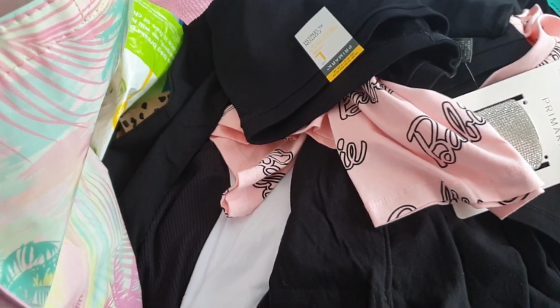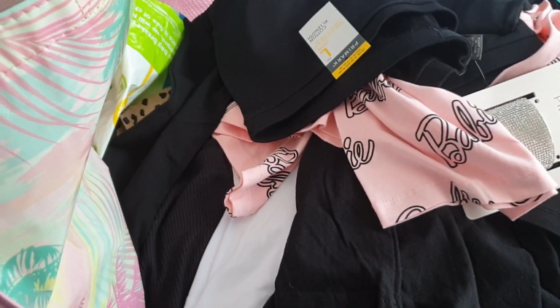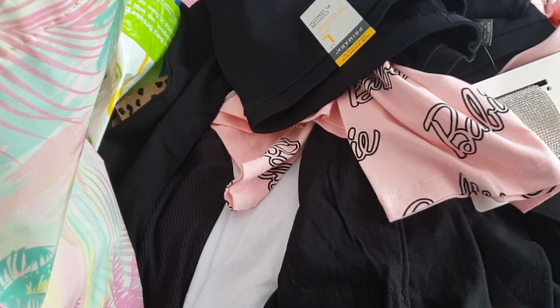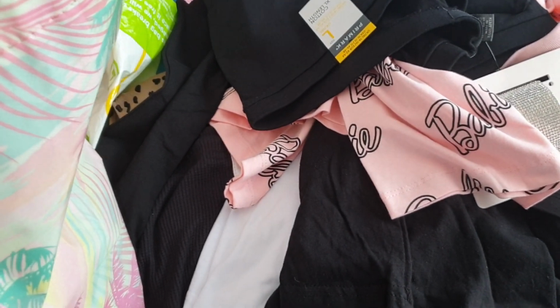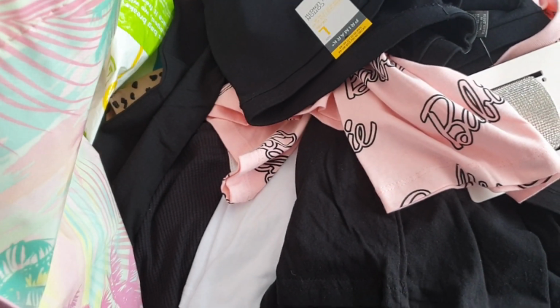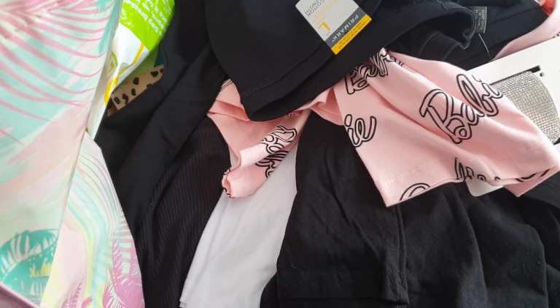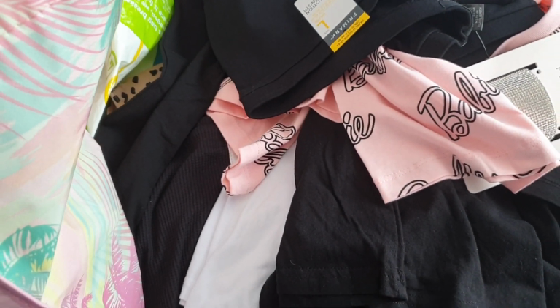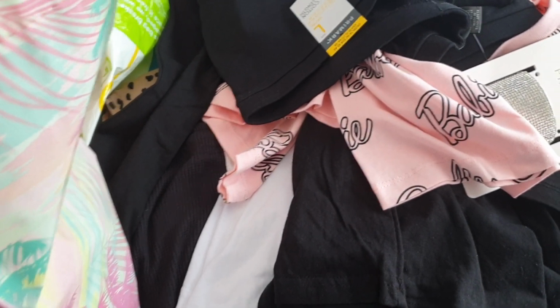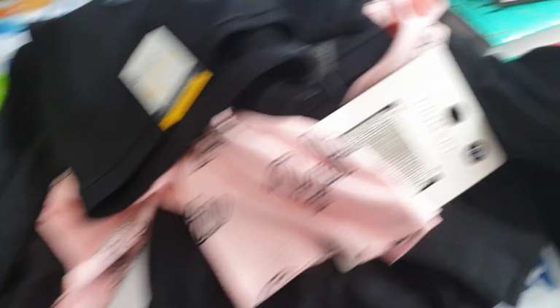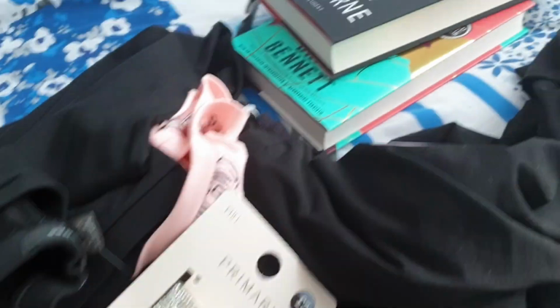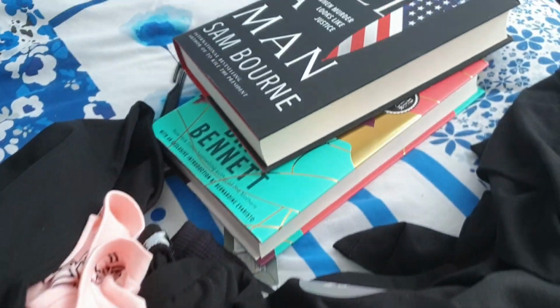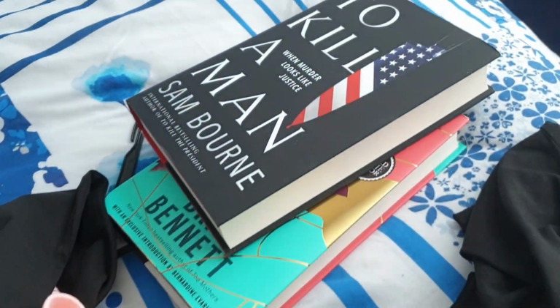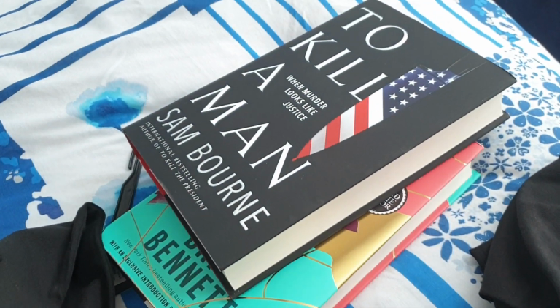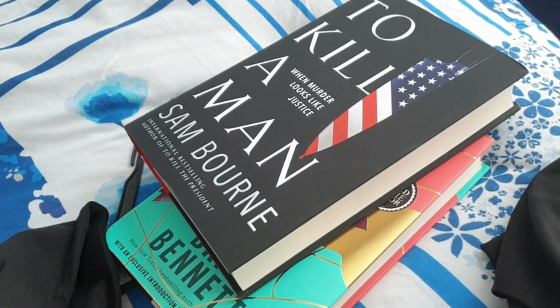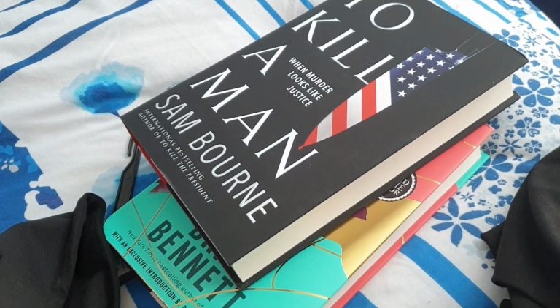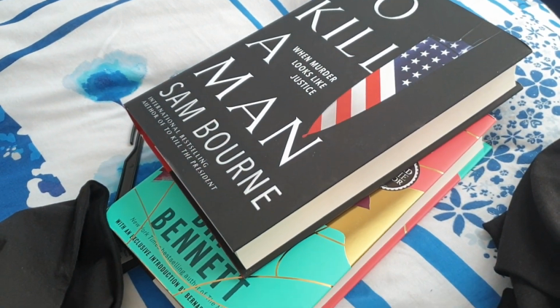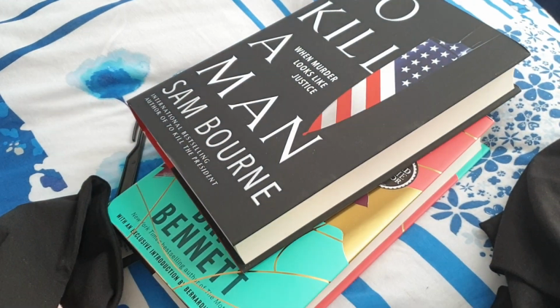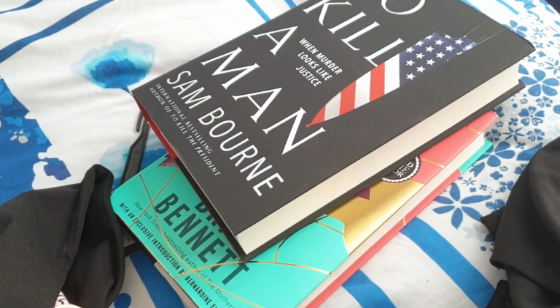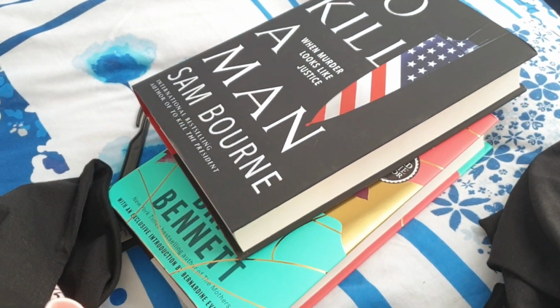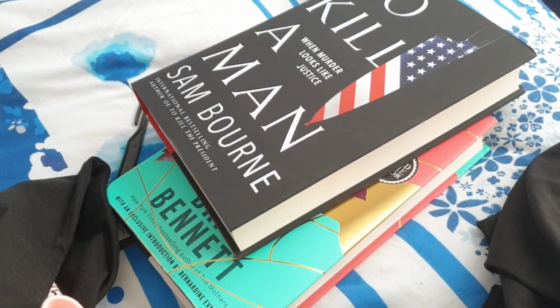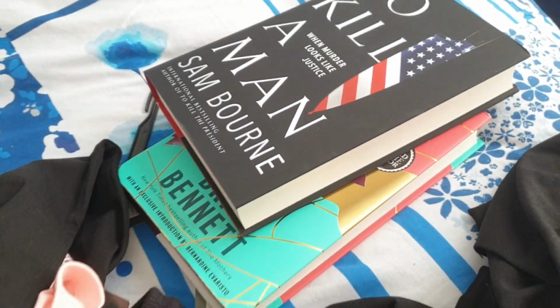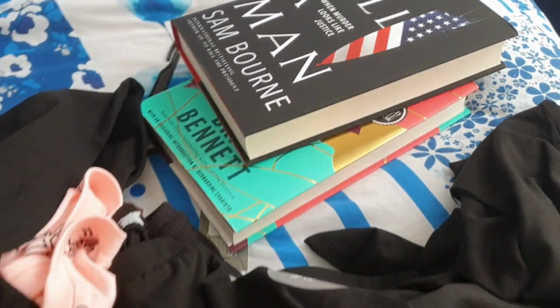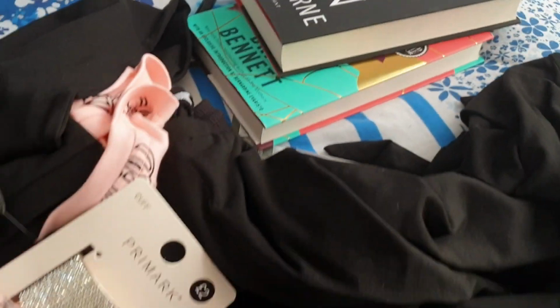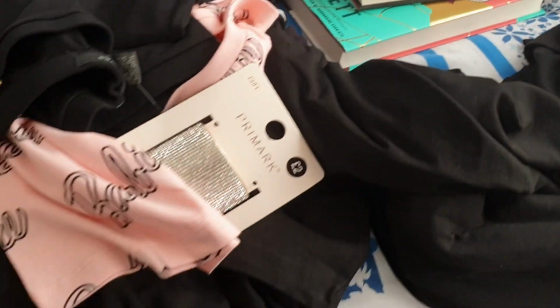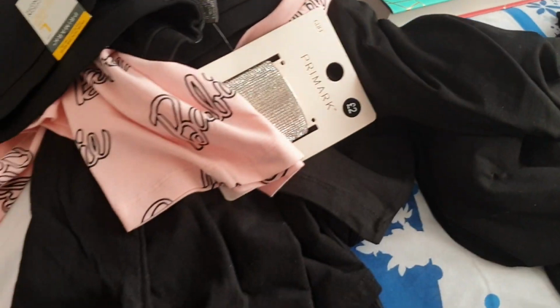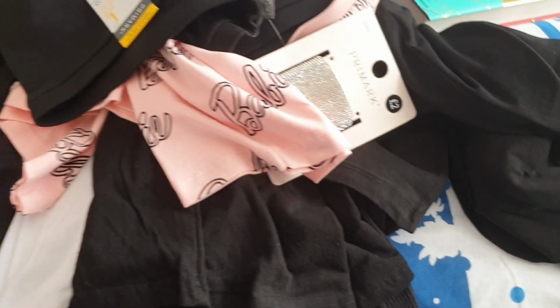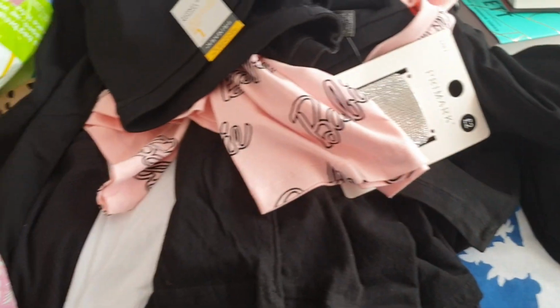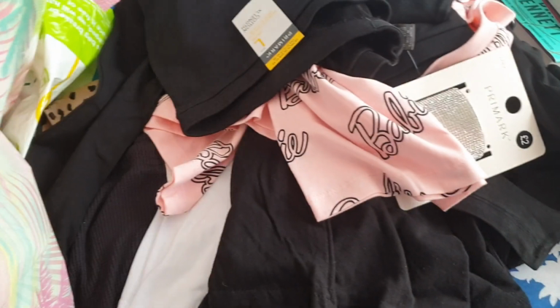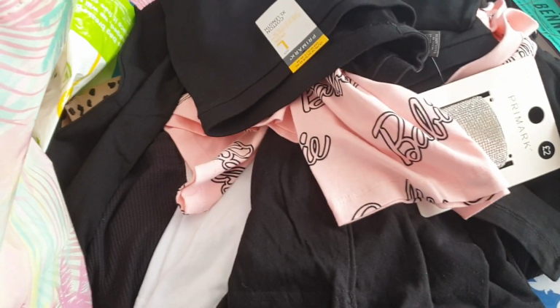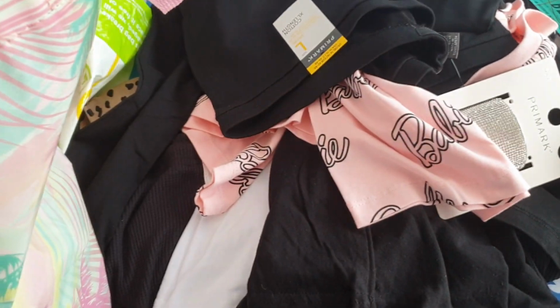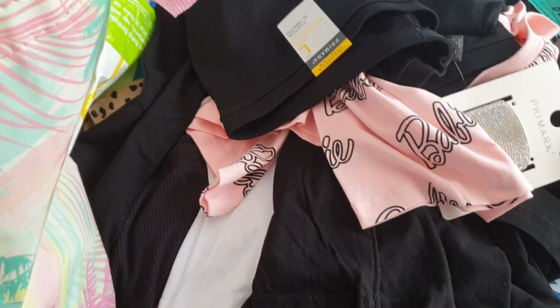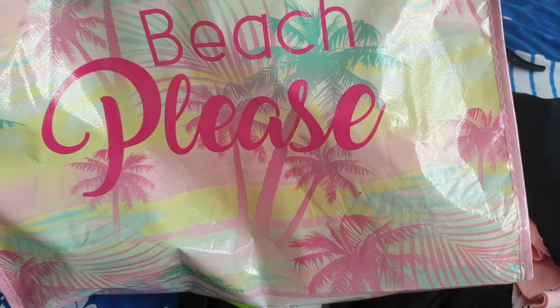I was a bit naughty but I also got two books. You know me, I'm a bookworm. So let me show you what I got — hope you enjoy watching.